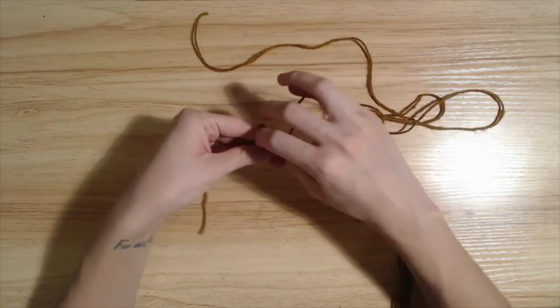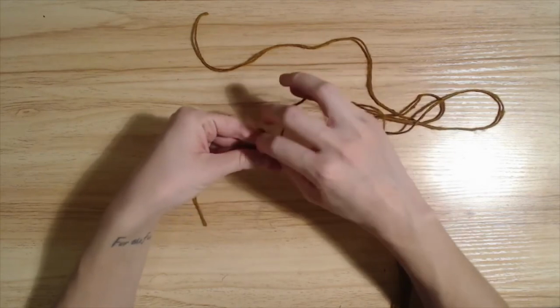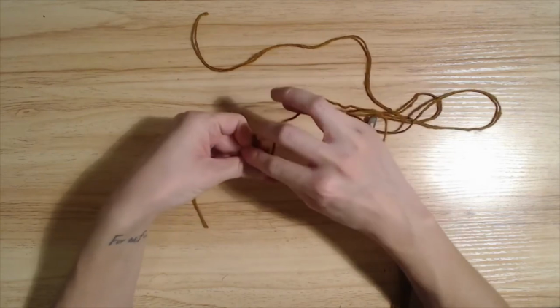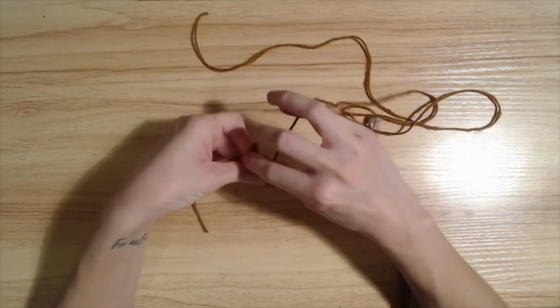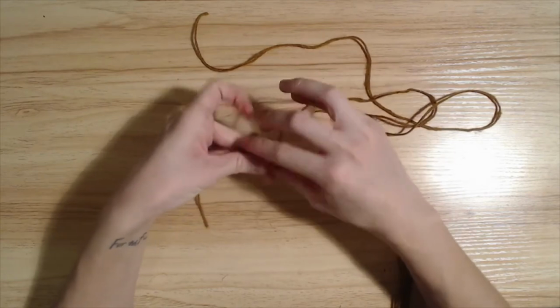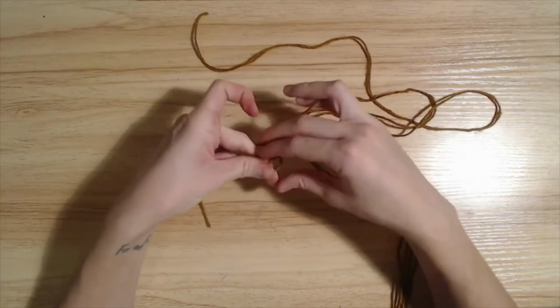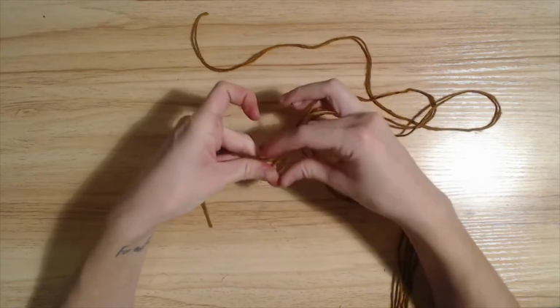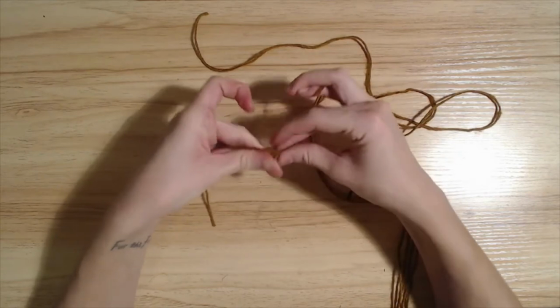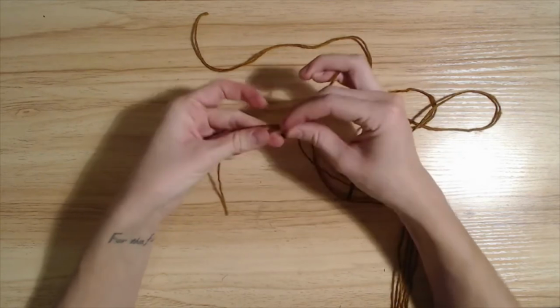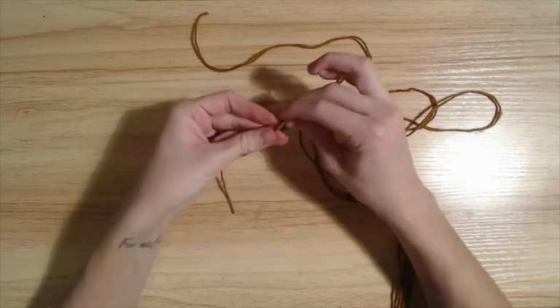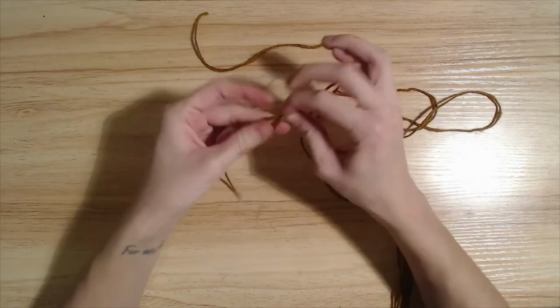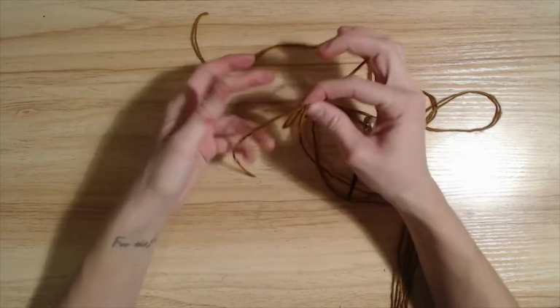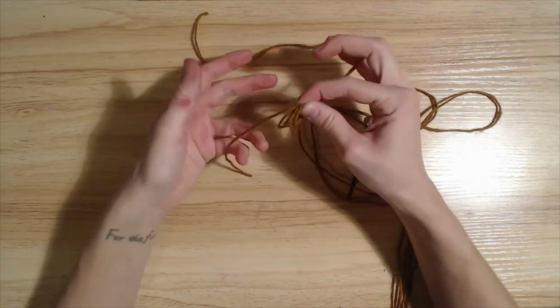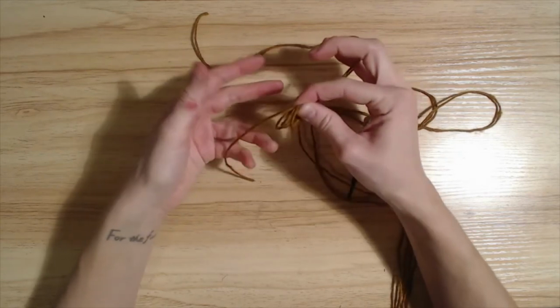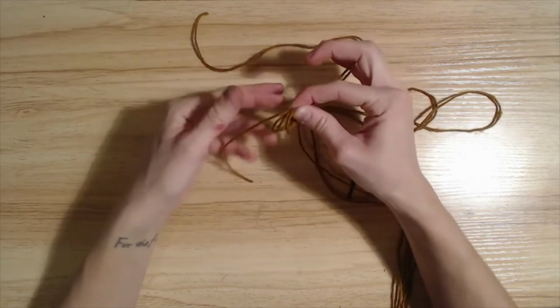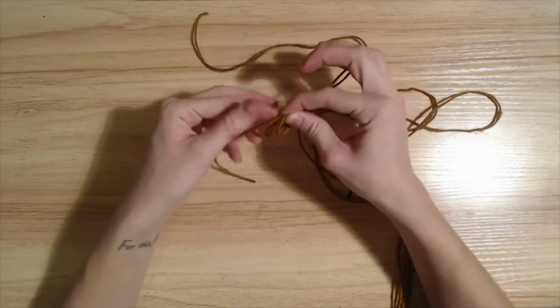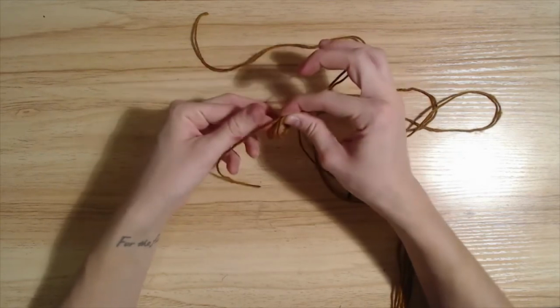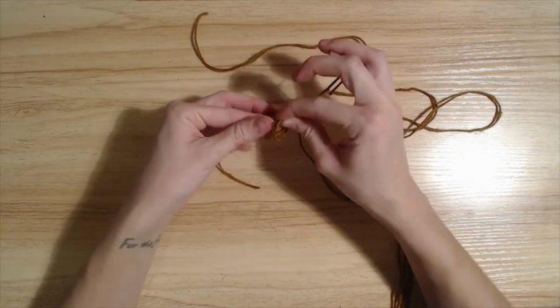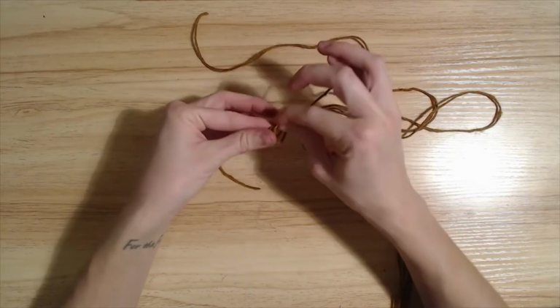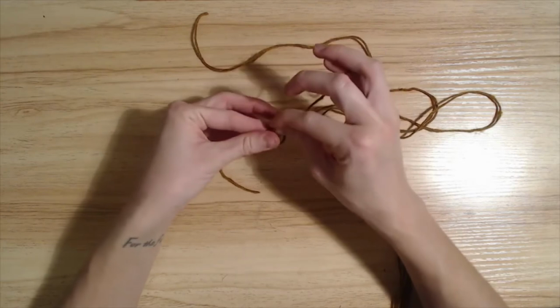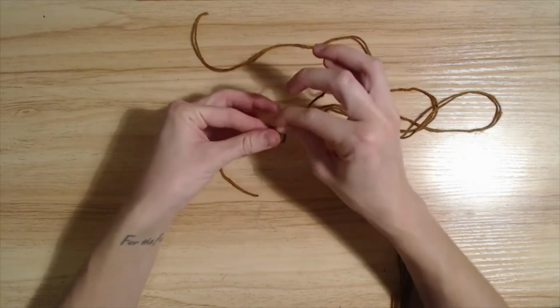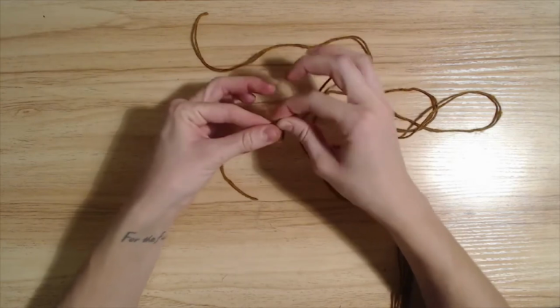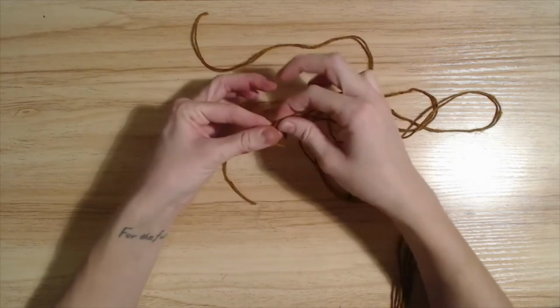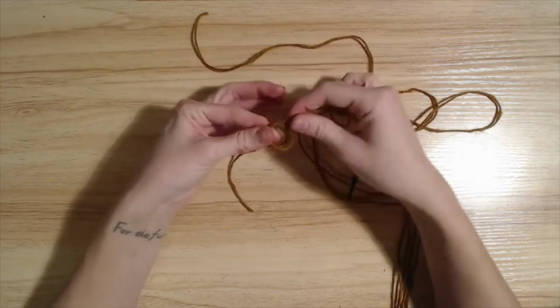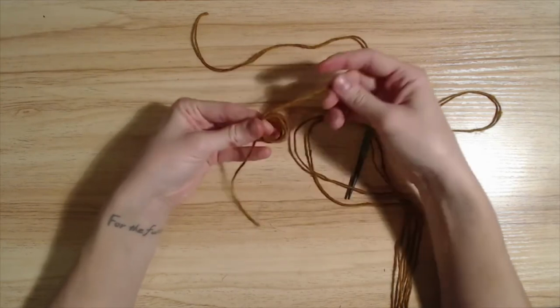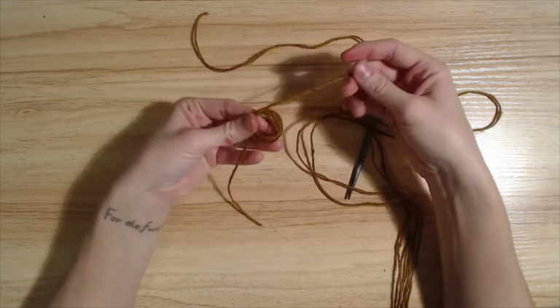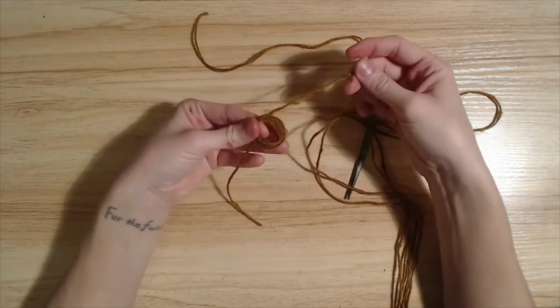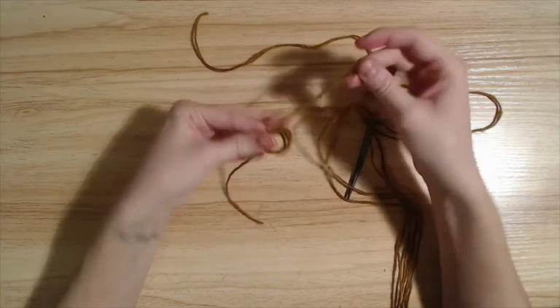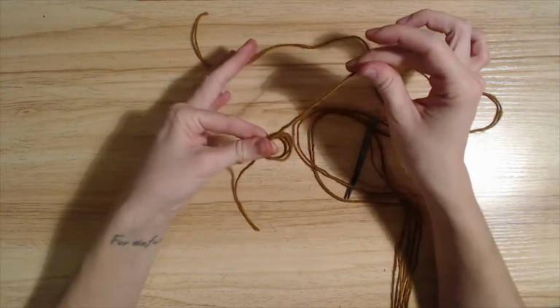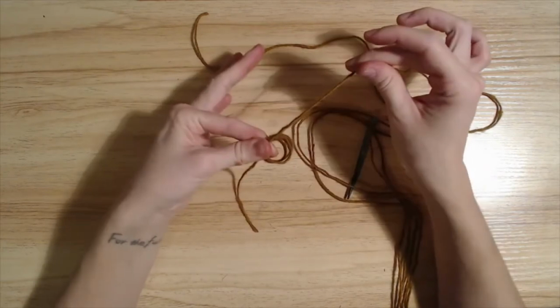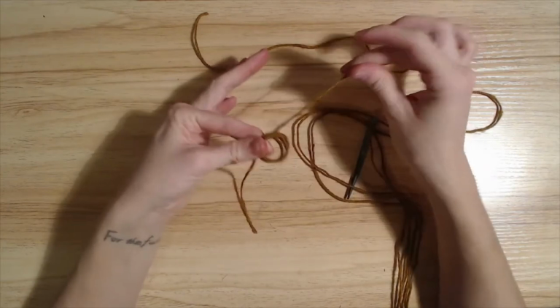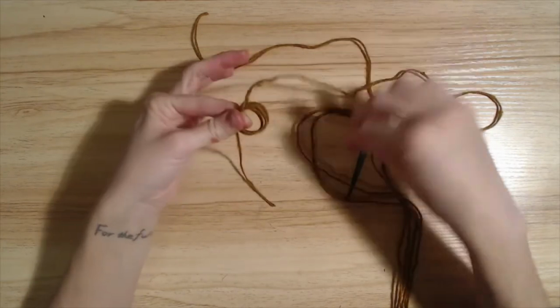Pull it off into the right hand and just leave it here. So we have this.